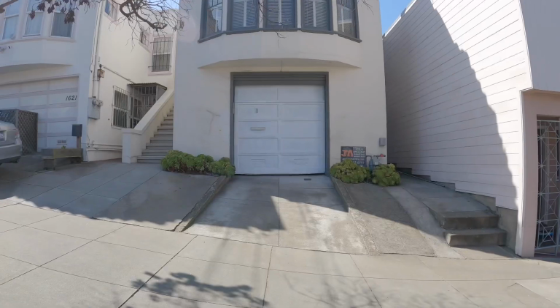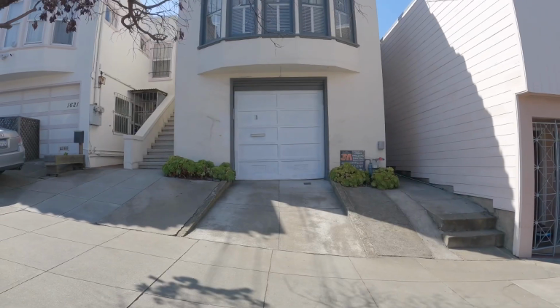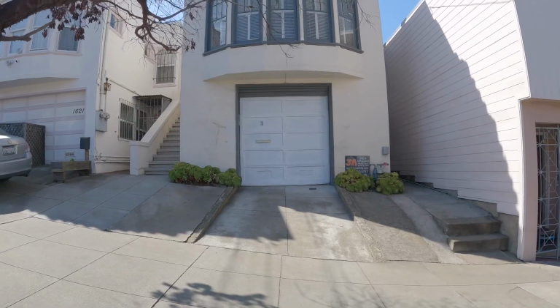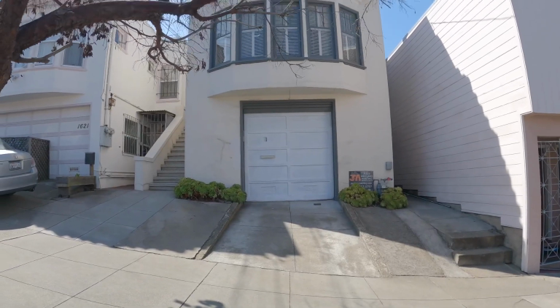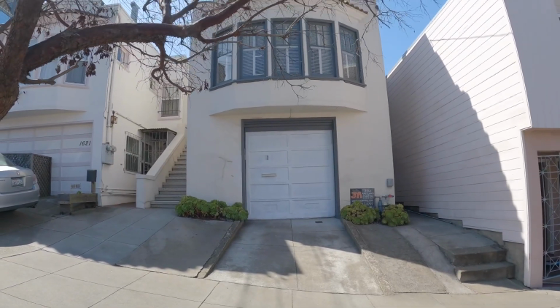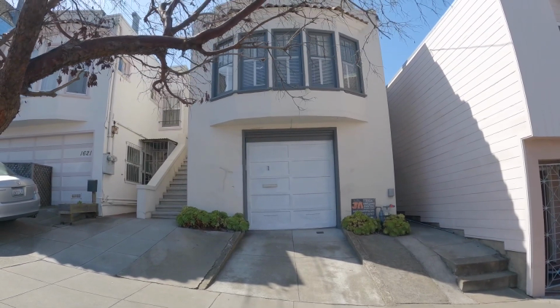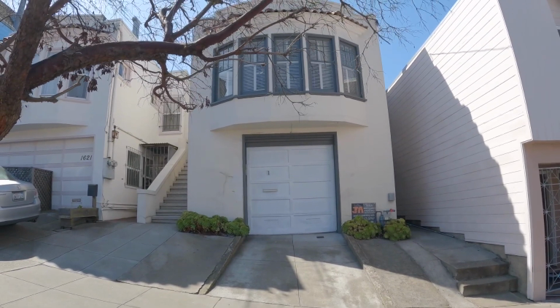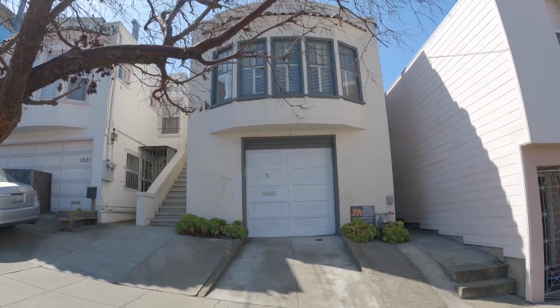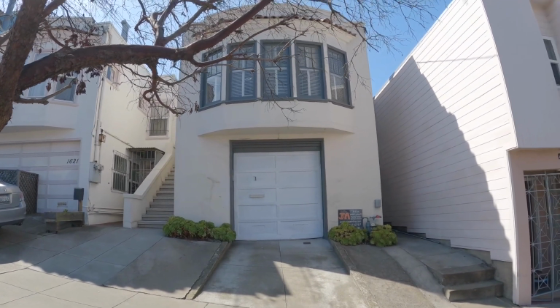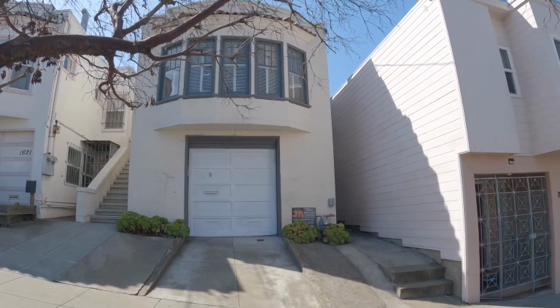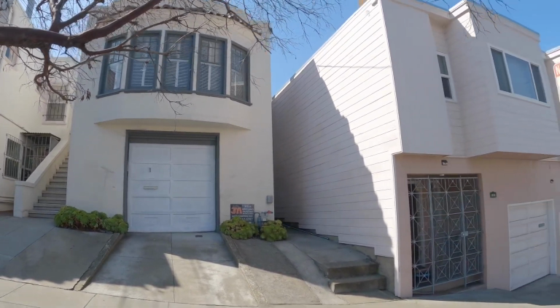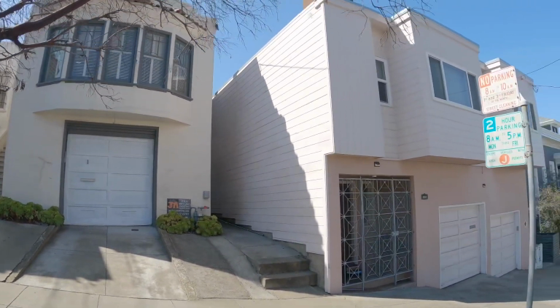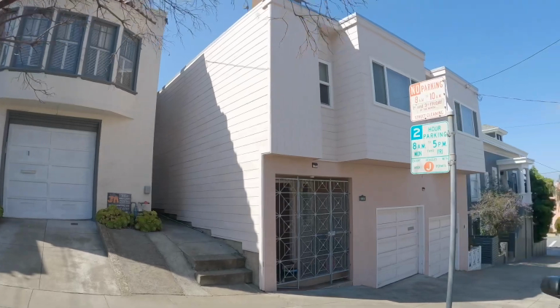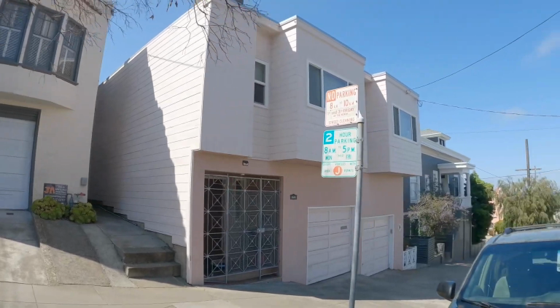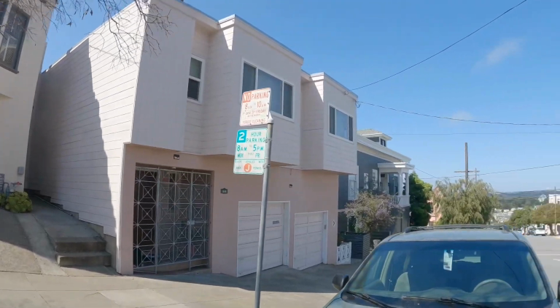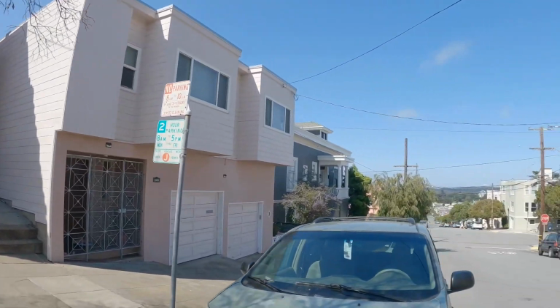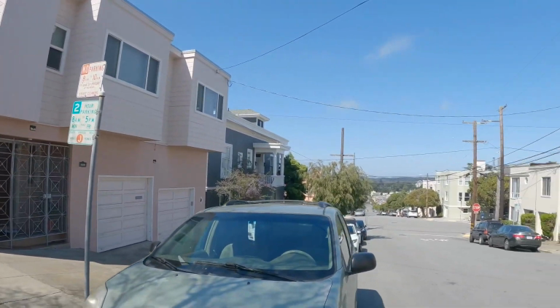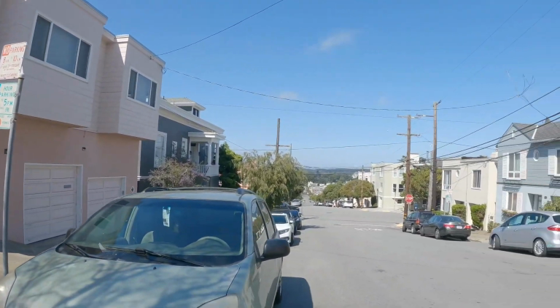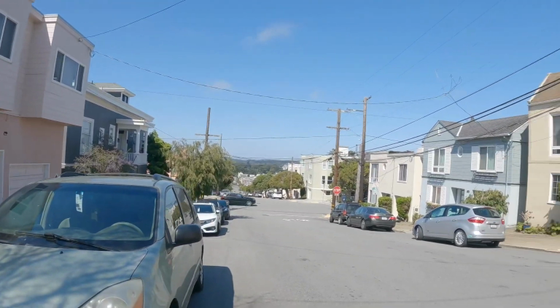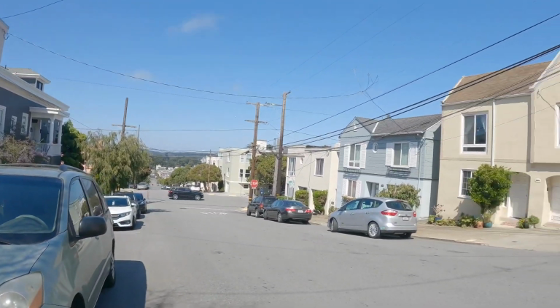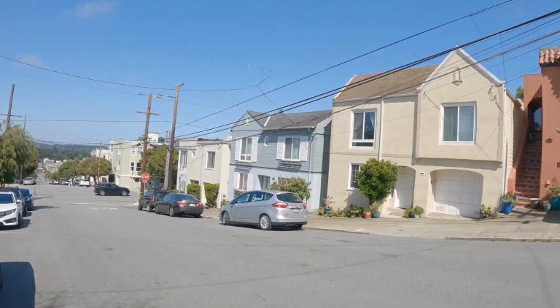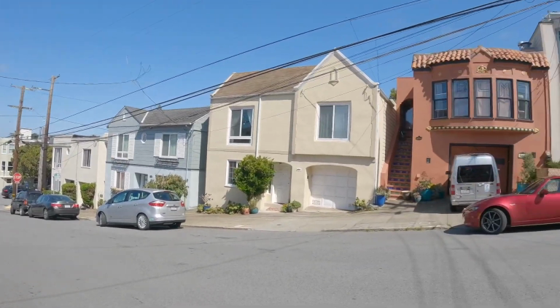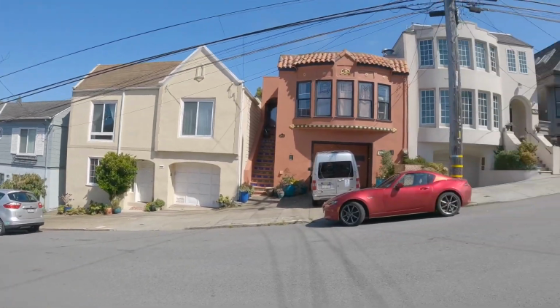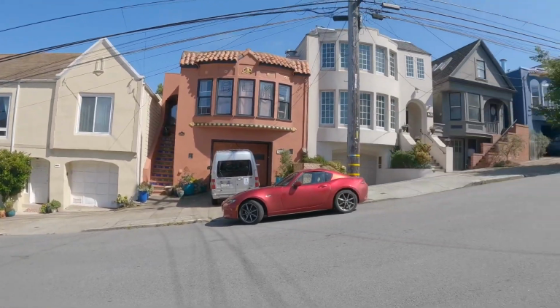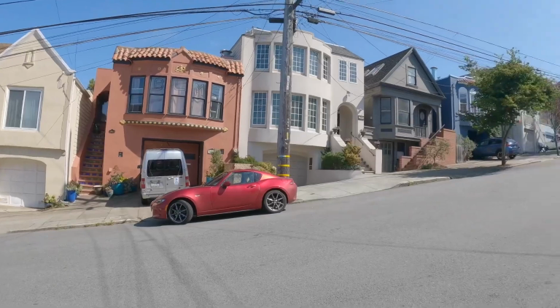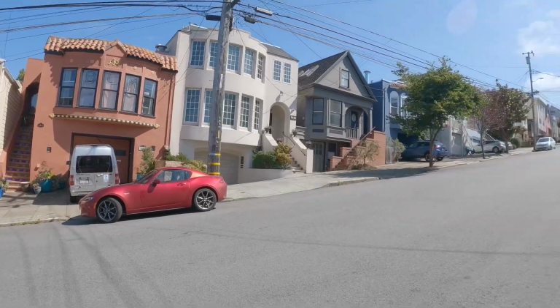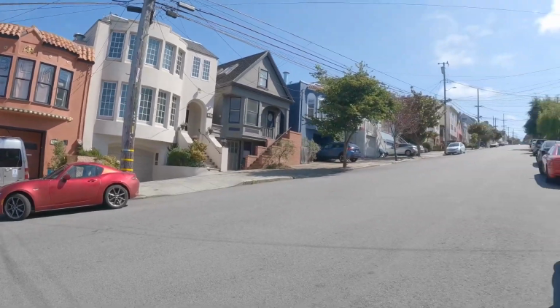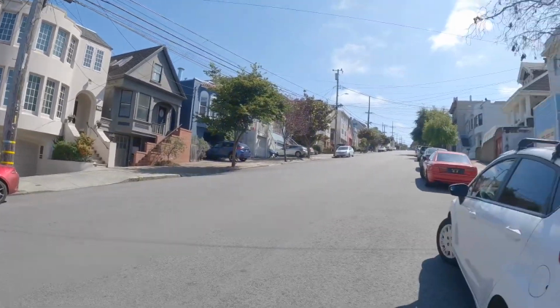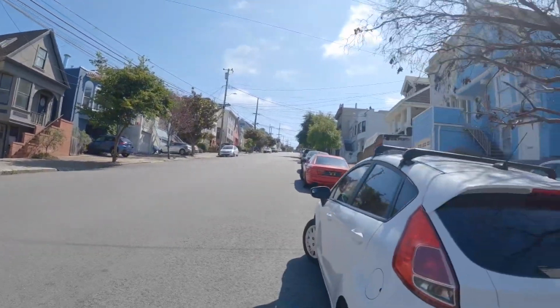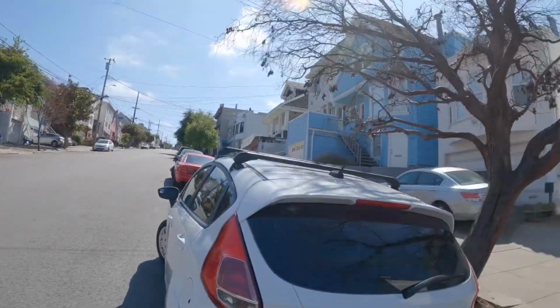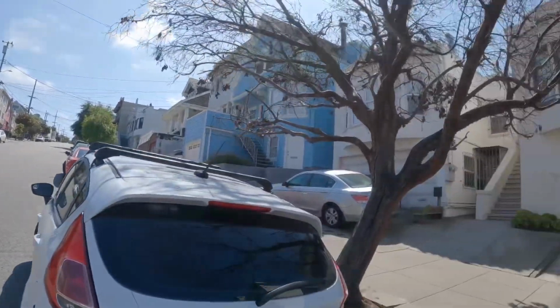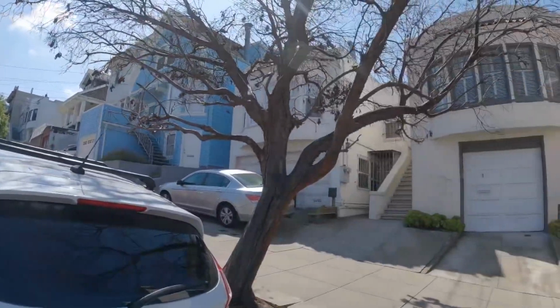Hello and welcome to 1619 11th Avenue. This is the exterior of the building. It's located in the Inner Sunset District in San Francisco. It's a beautiful, quiet, tree-lined street.